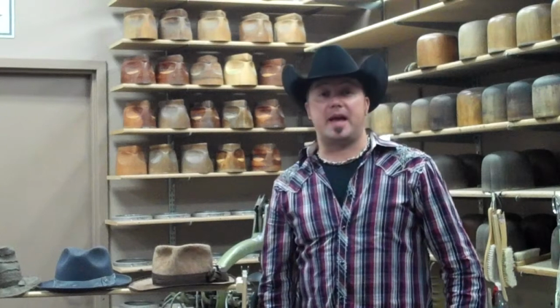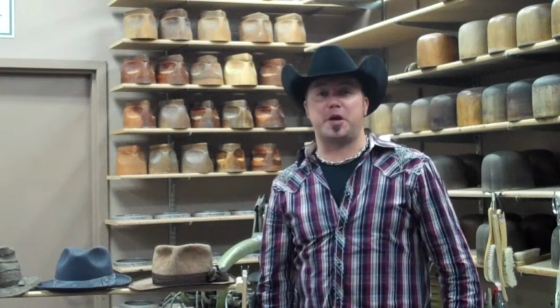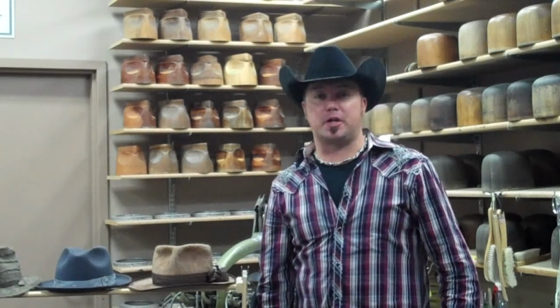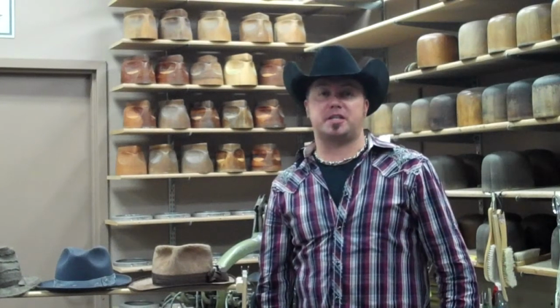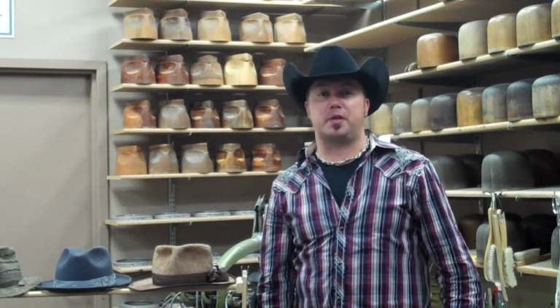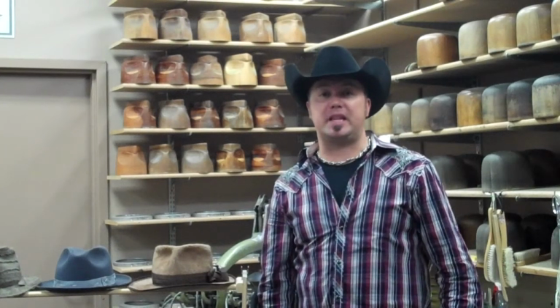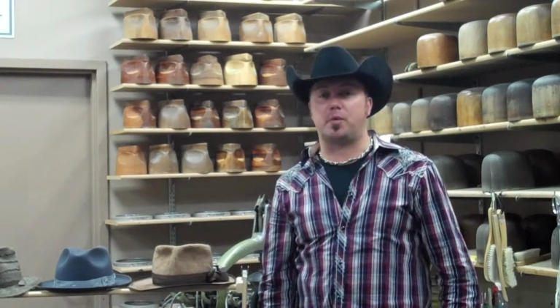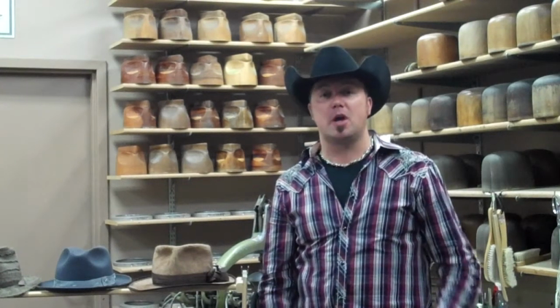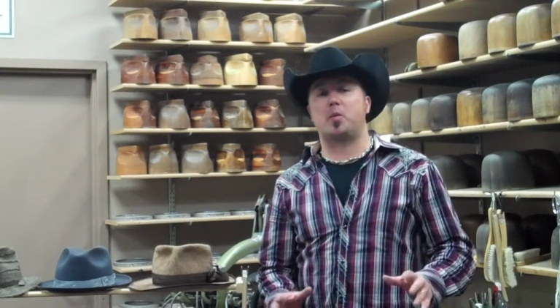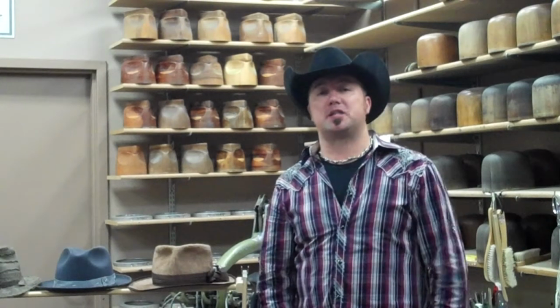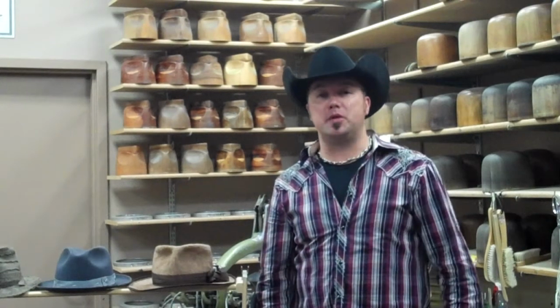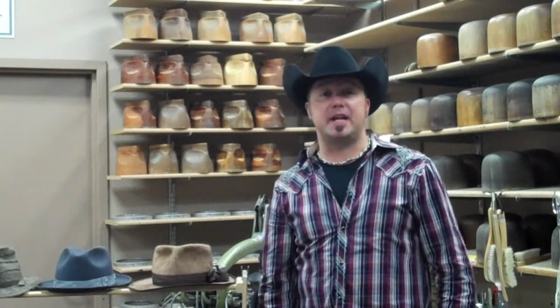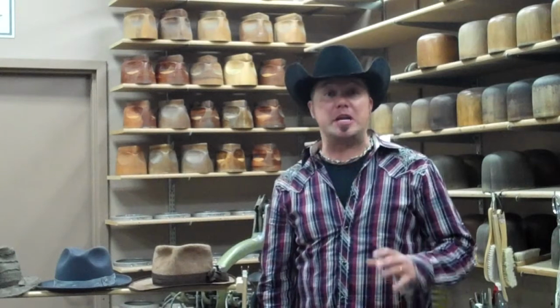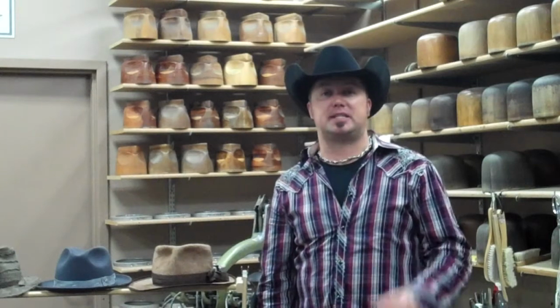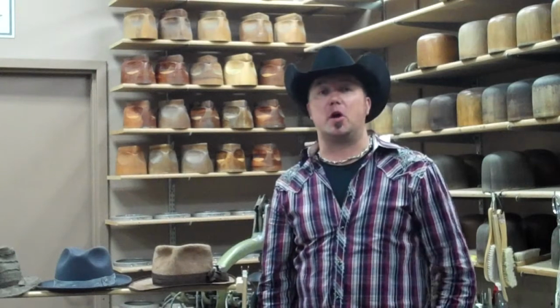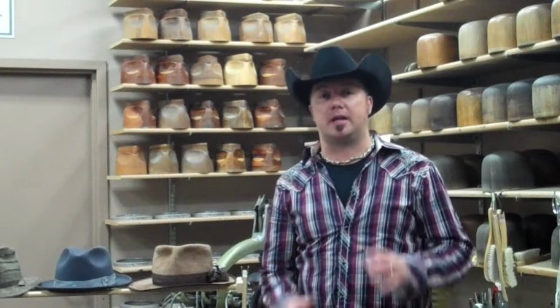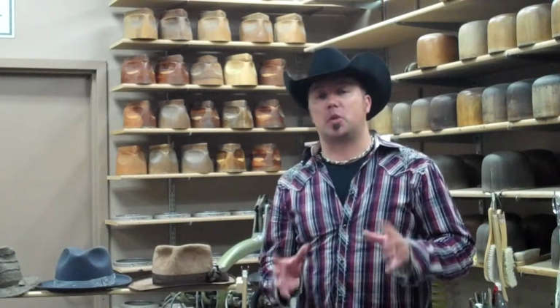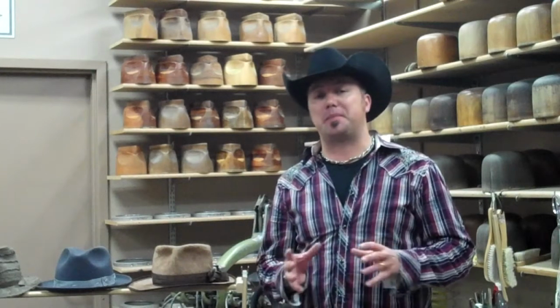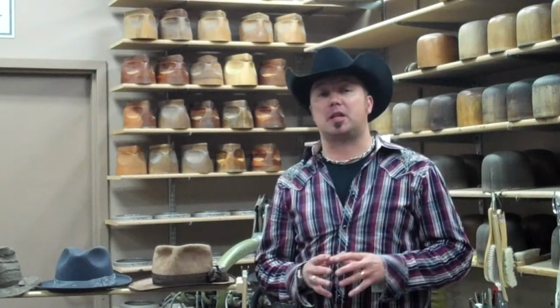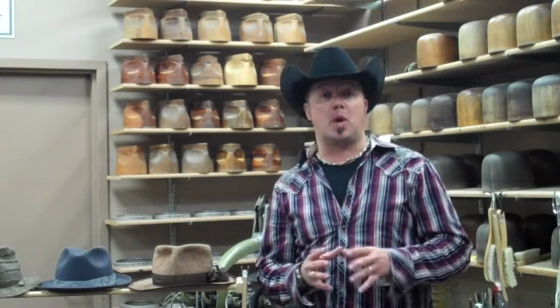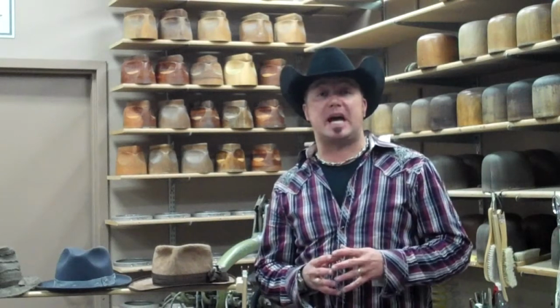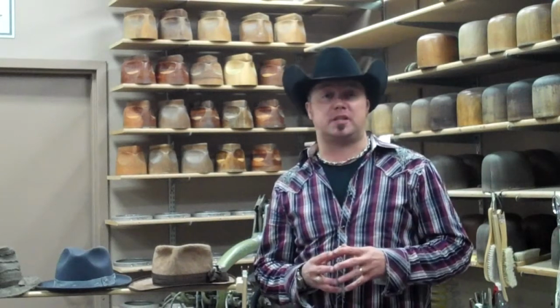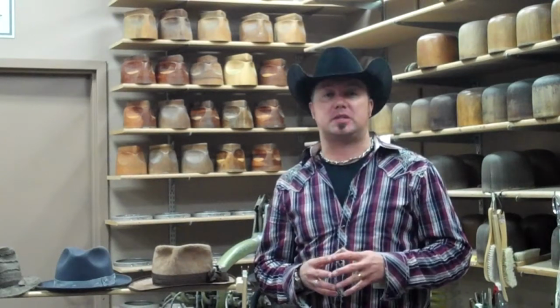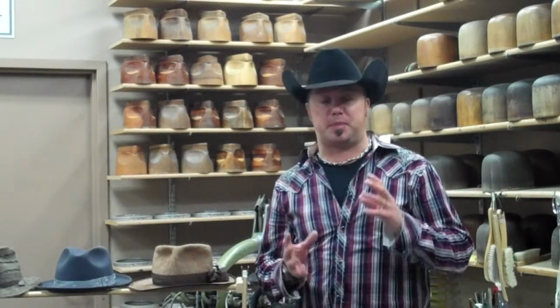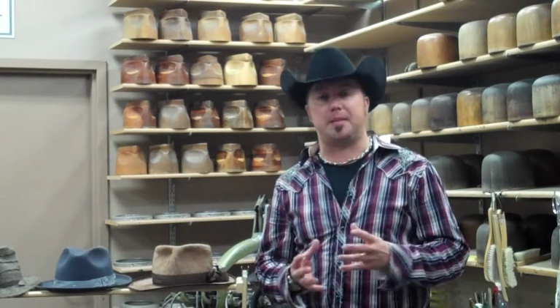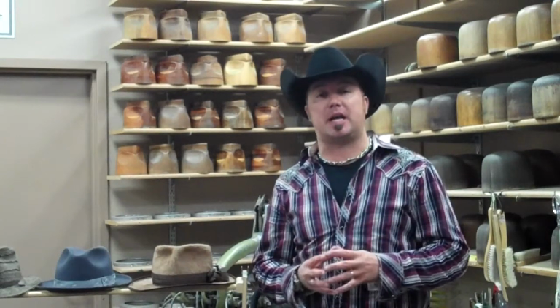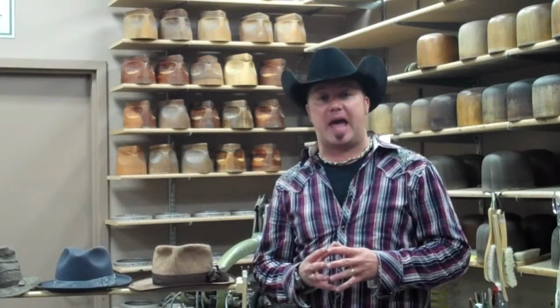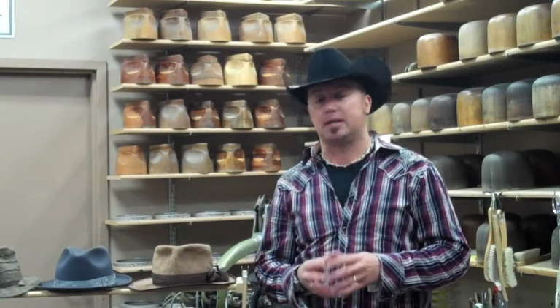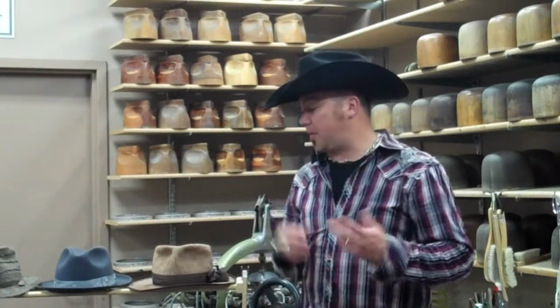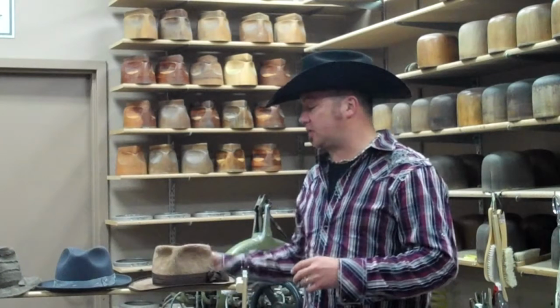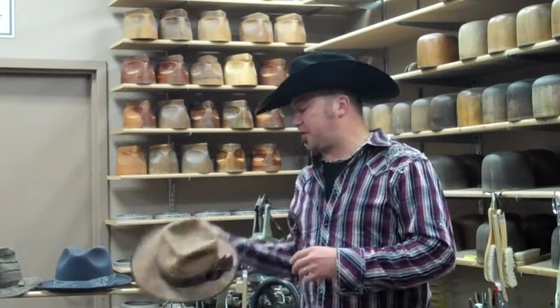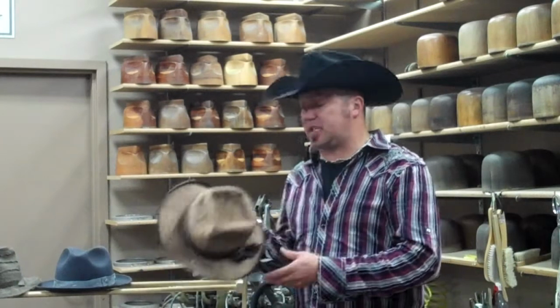Hey, how's it going? Trent Johnson here from Greeley Hat Works. We've been working on some new designs on our 970 line, which are basically a one size fits you type inside on the hat, and we've done some really fun stuff.